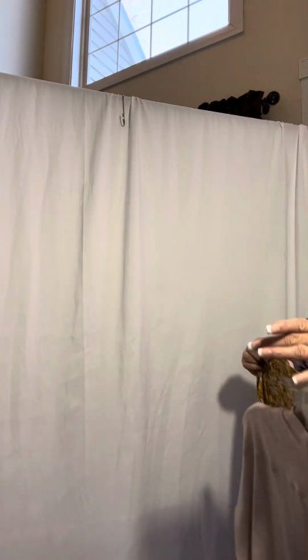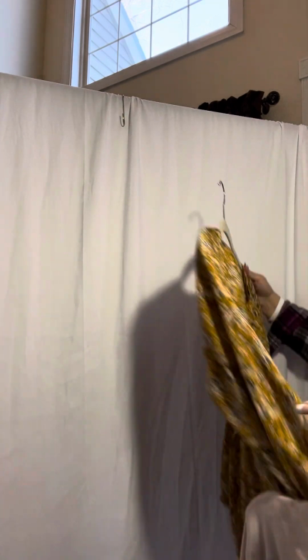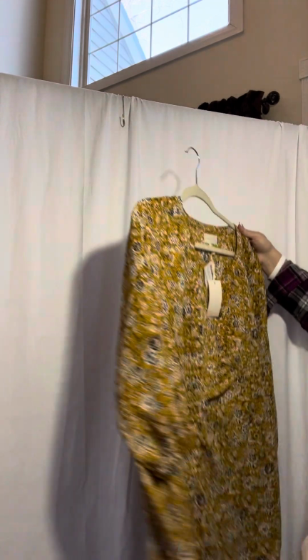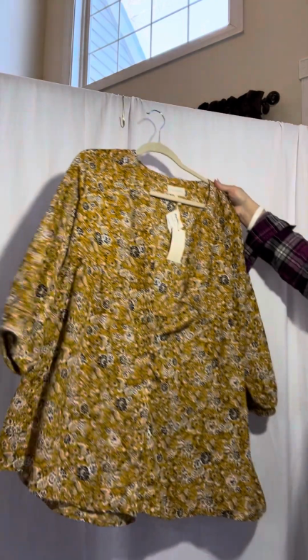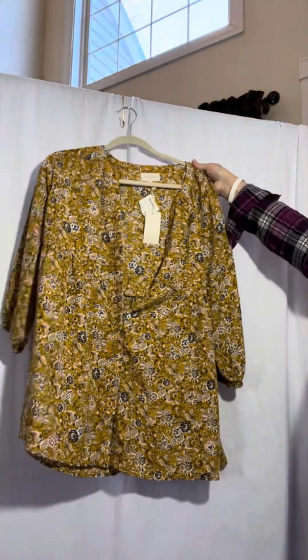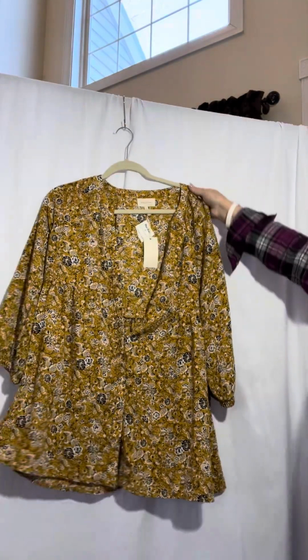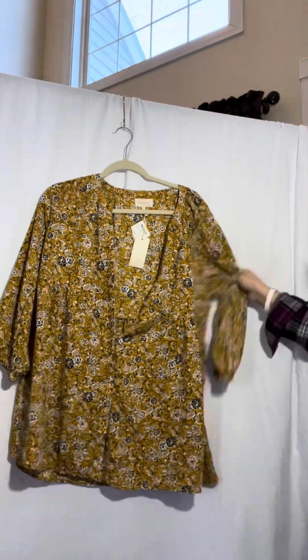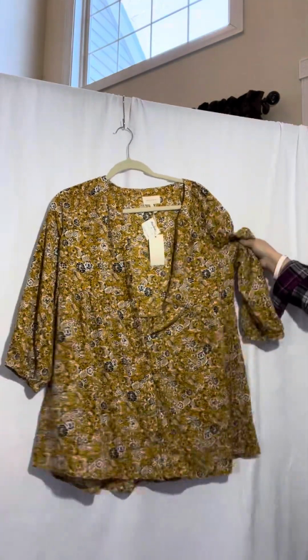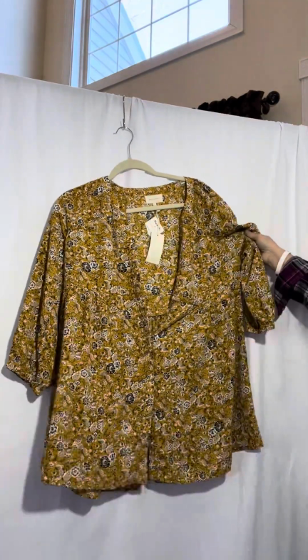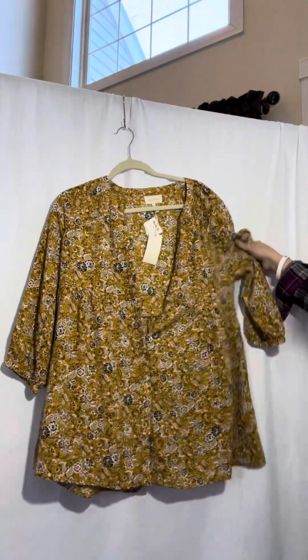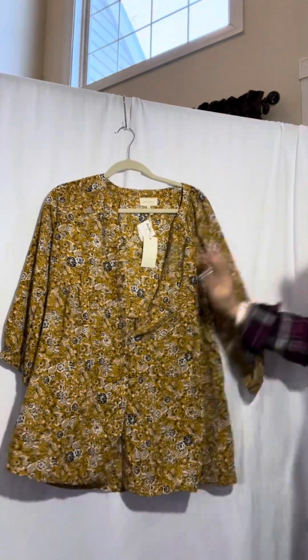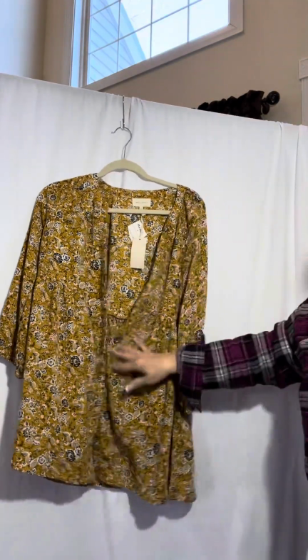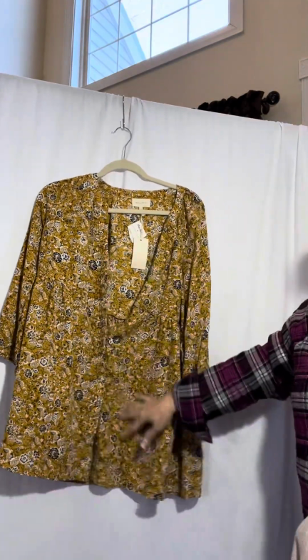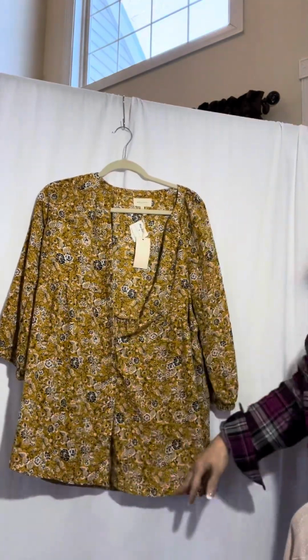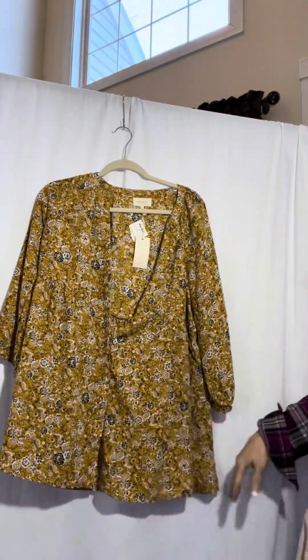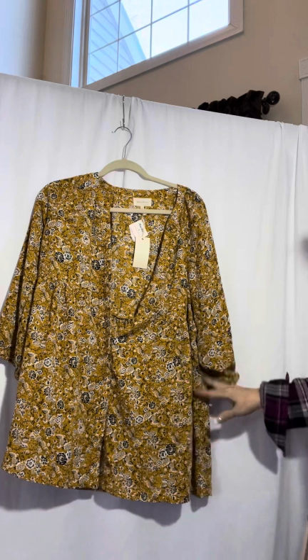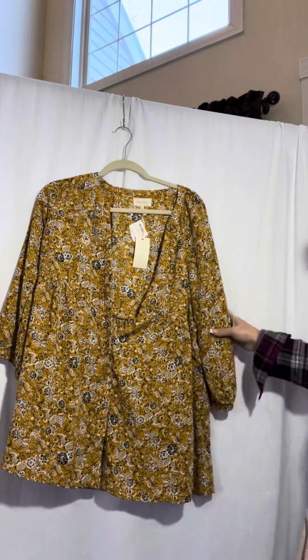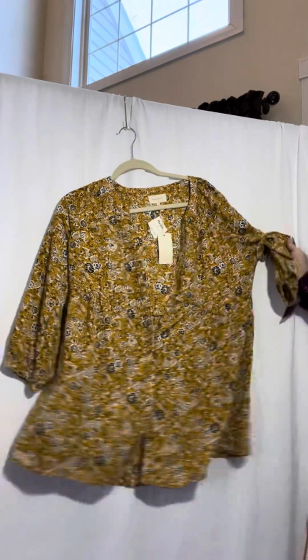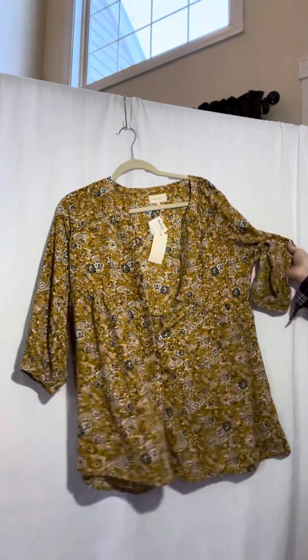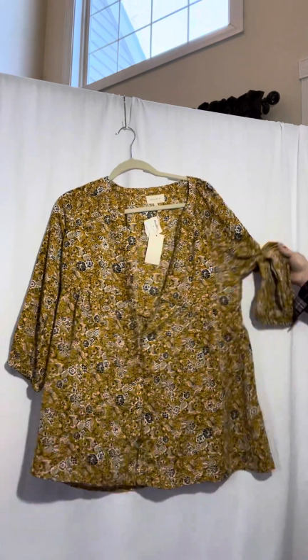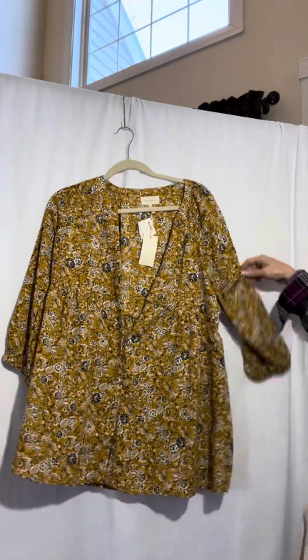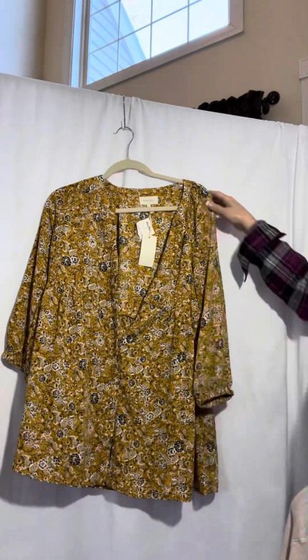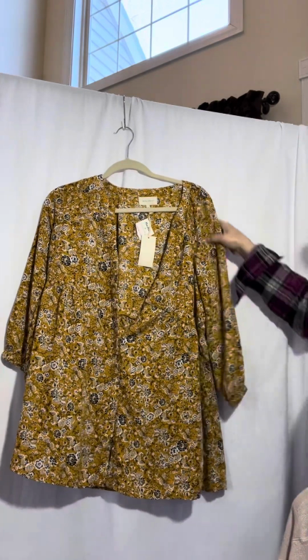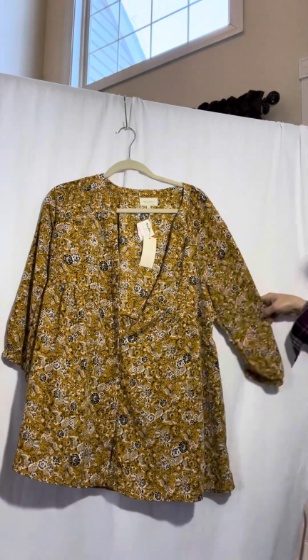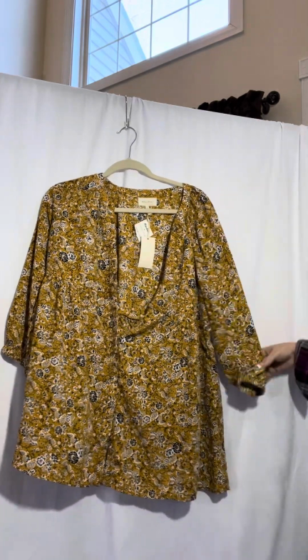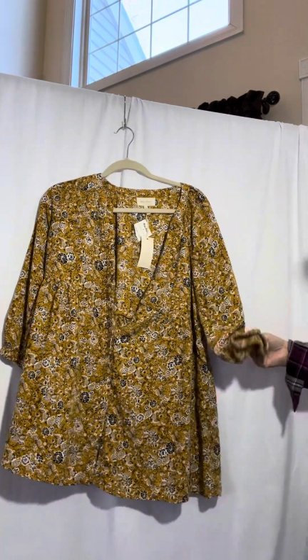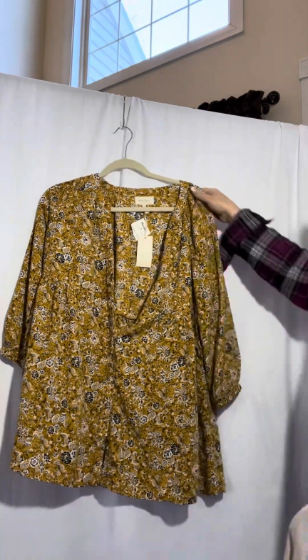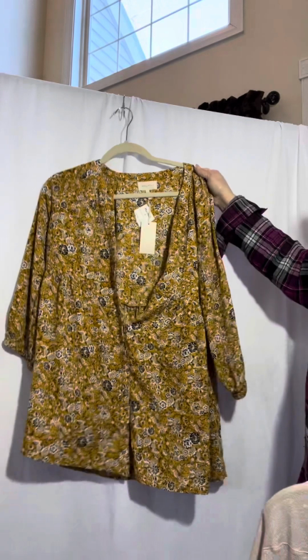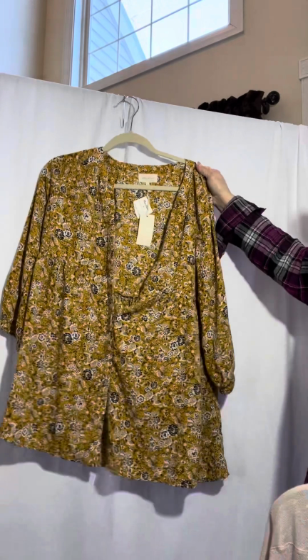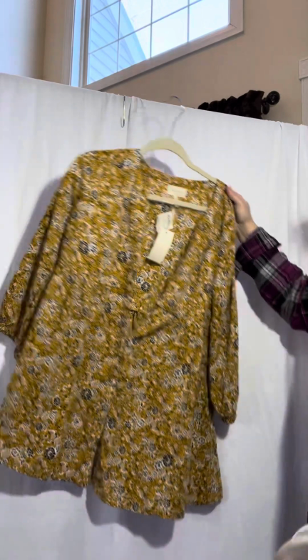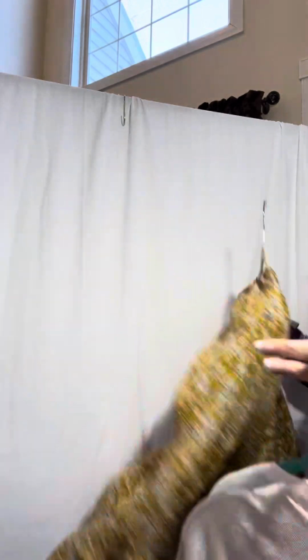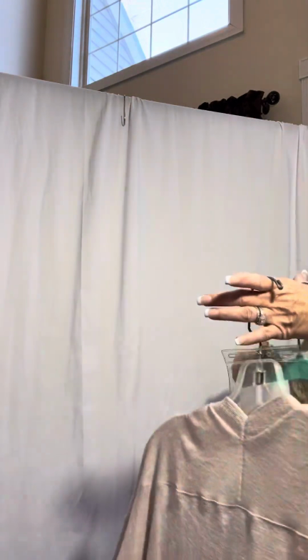We have a new with tag large. This is a baby doll top, it is buttoned down. It's really pretty. It's an oversized large — very oversized. Elastic in the arms. Meloday is the brand.